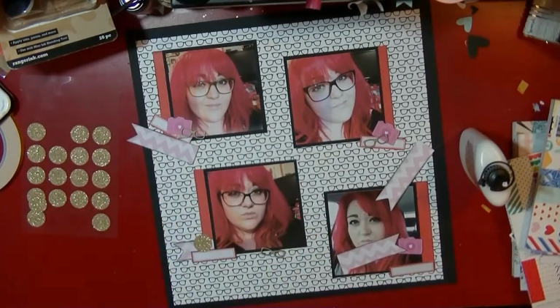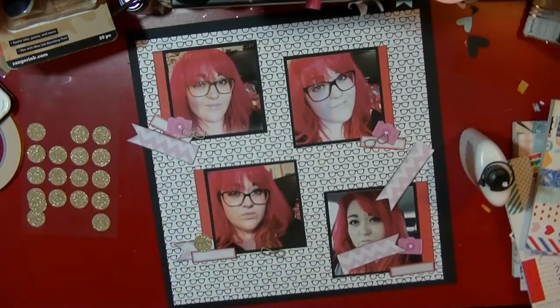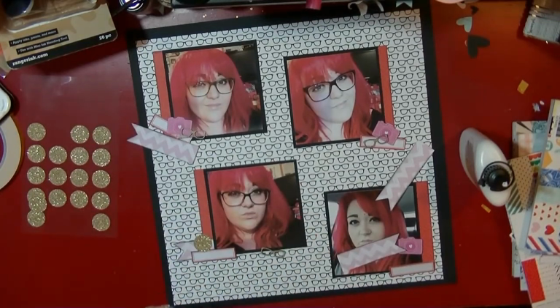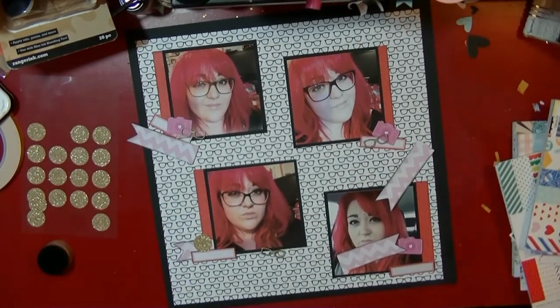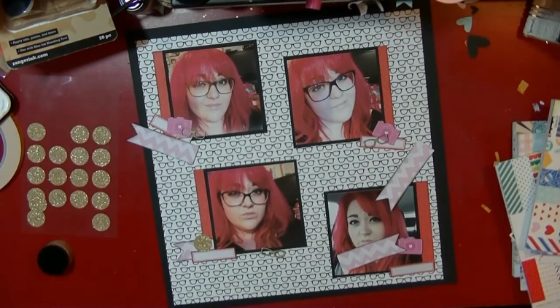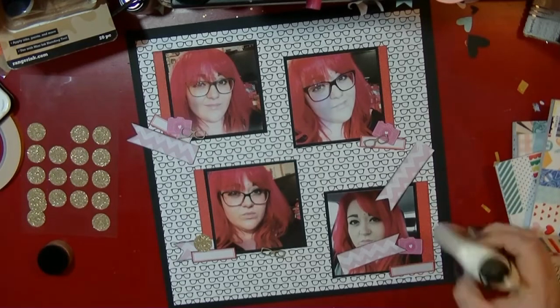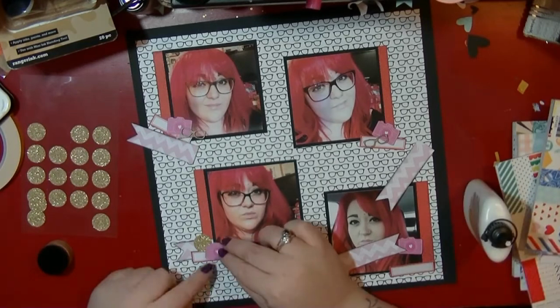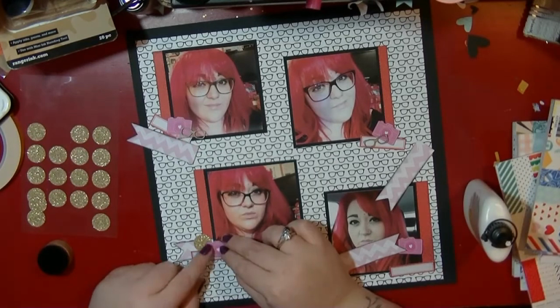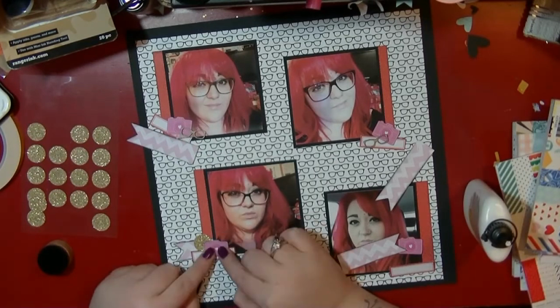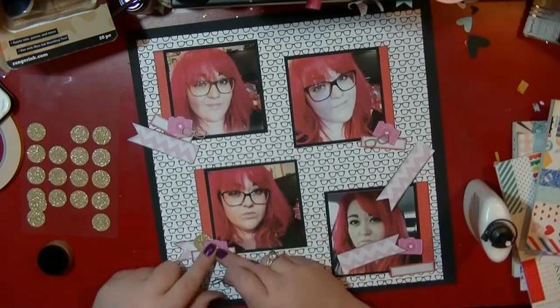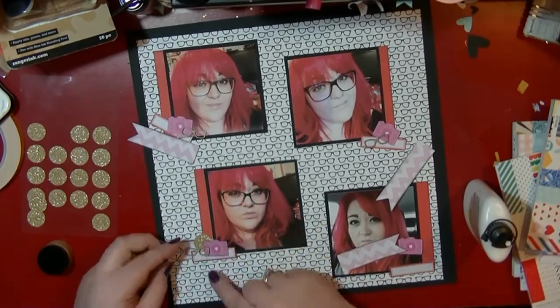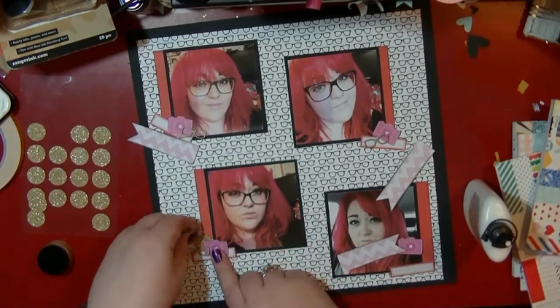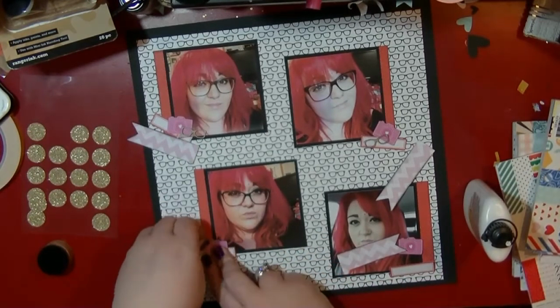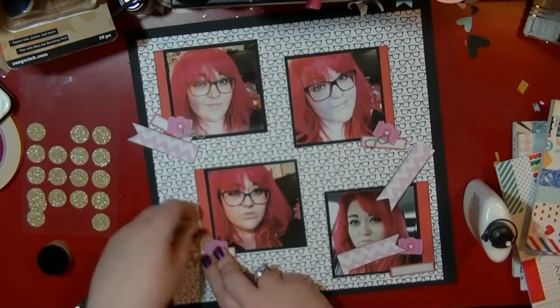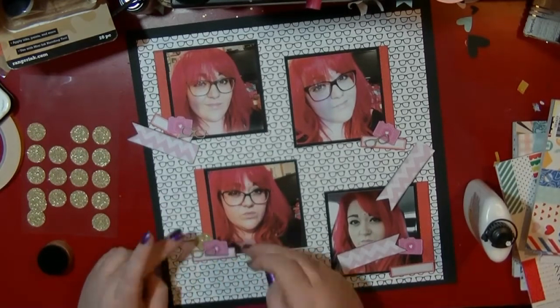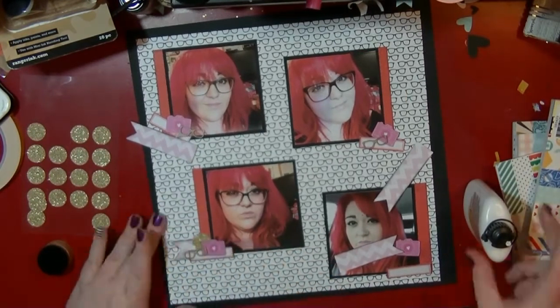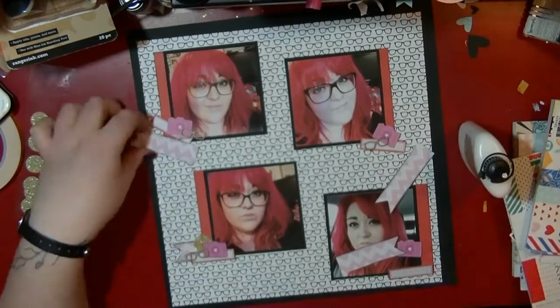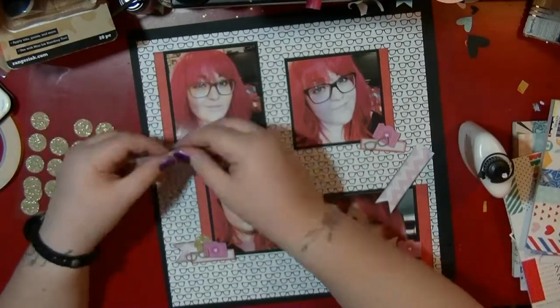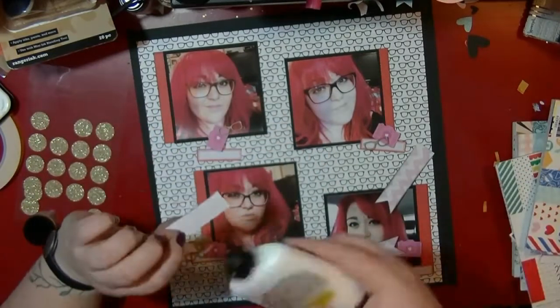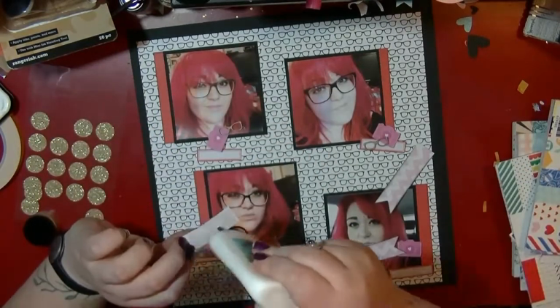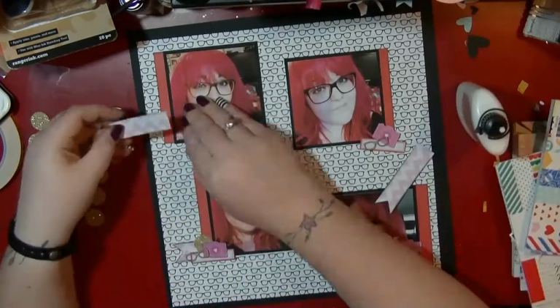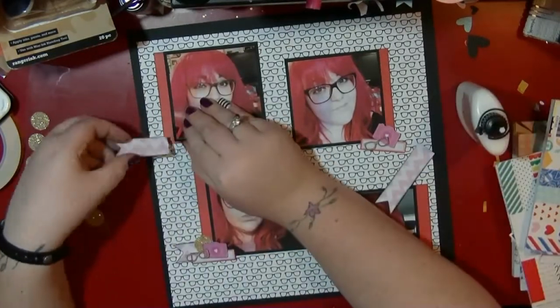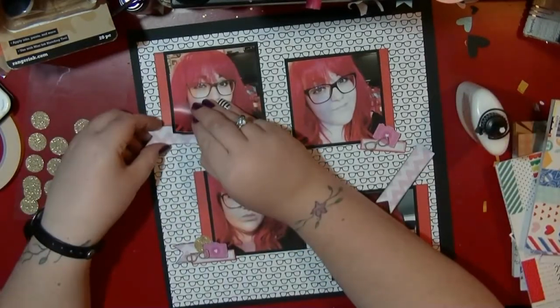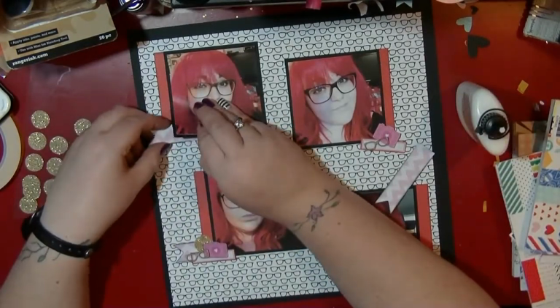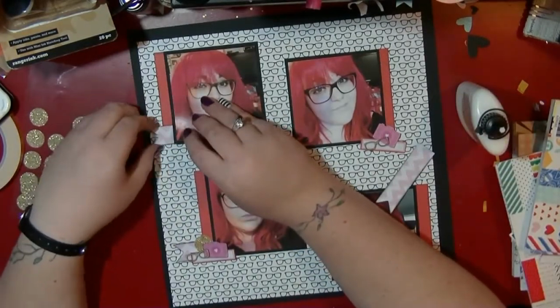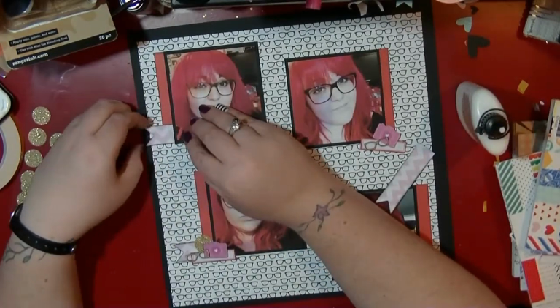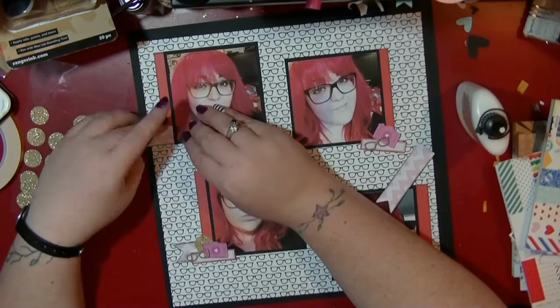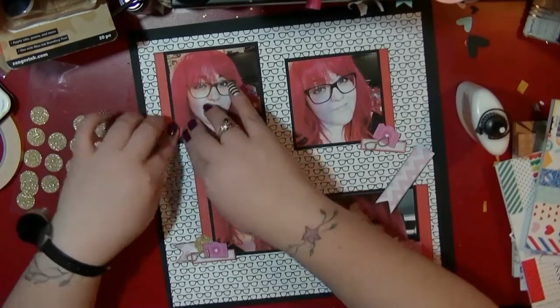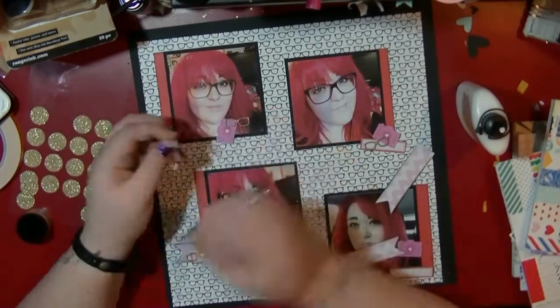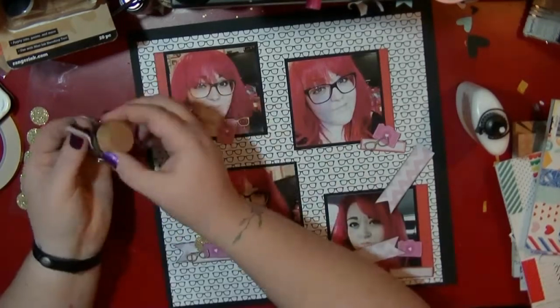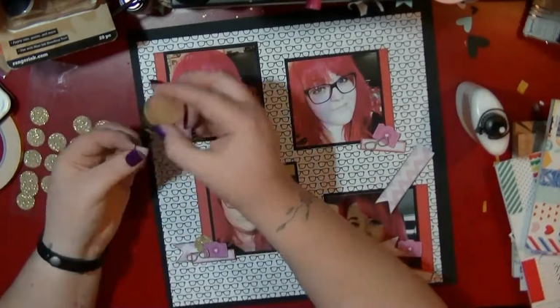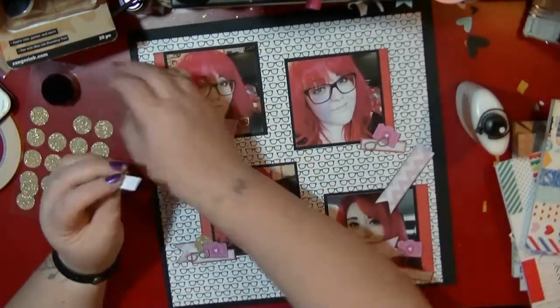I'm adding my flag and then the label cut out from one of the pieces of paper, then adding one of those Jen Hadfield glittery gold circles, which I love and seem to use on loads of things without ever getting through them — which is fab. So I'm just creating a little layered cluster there.